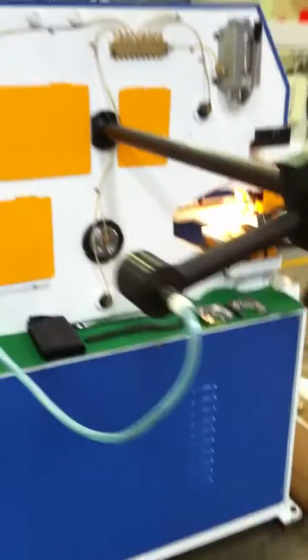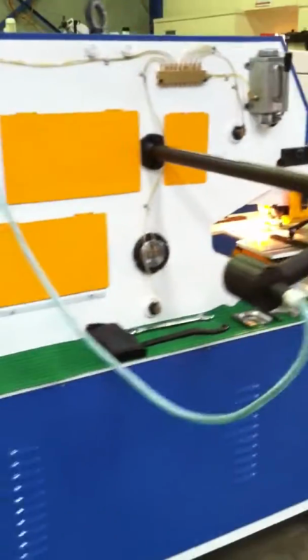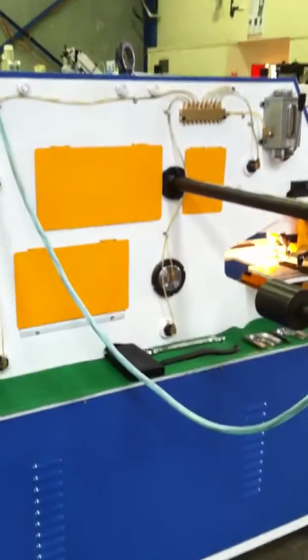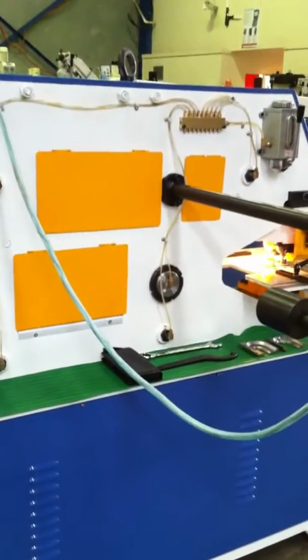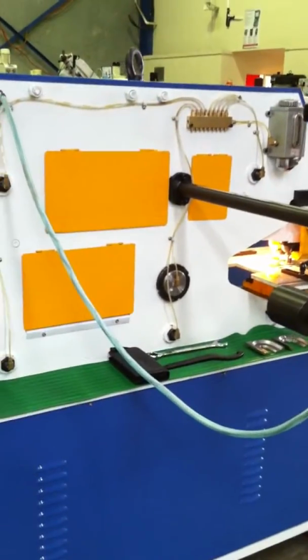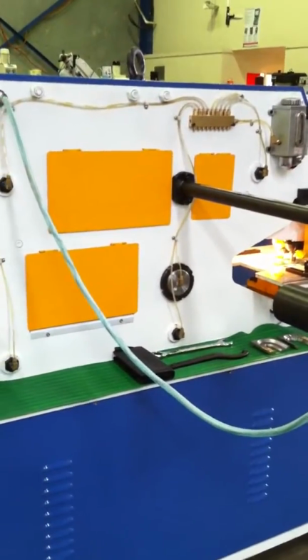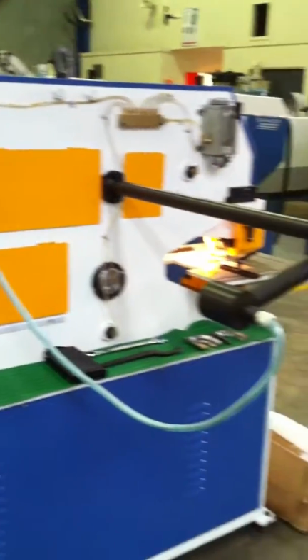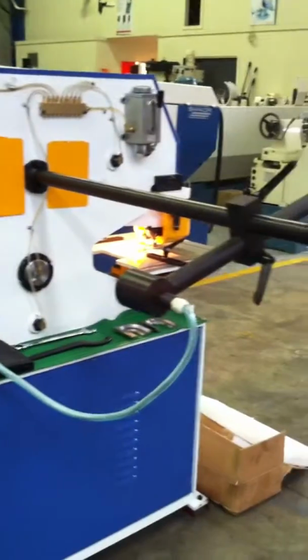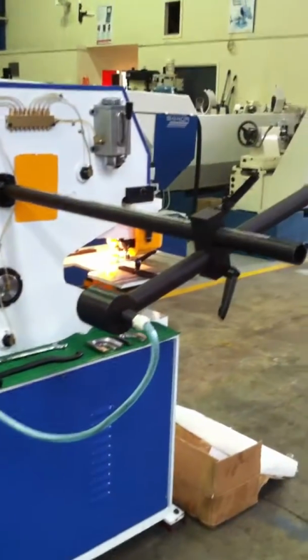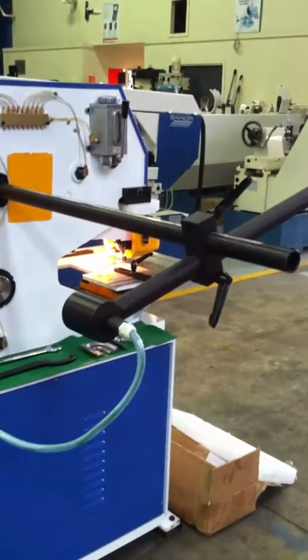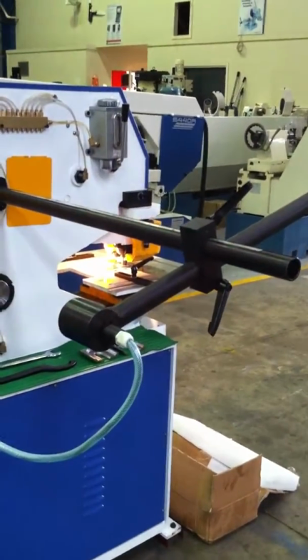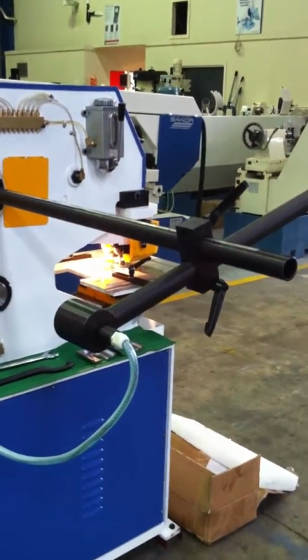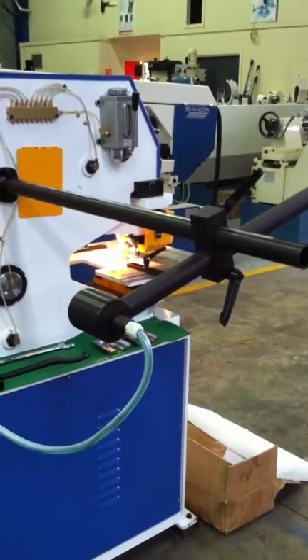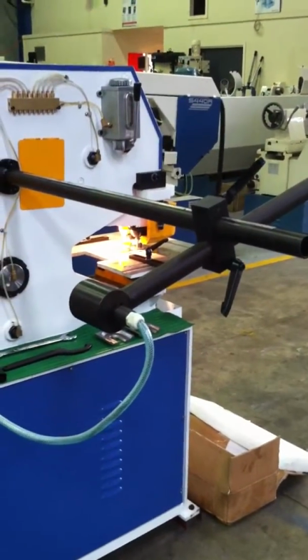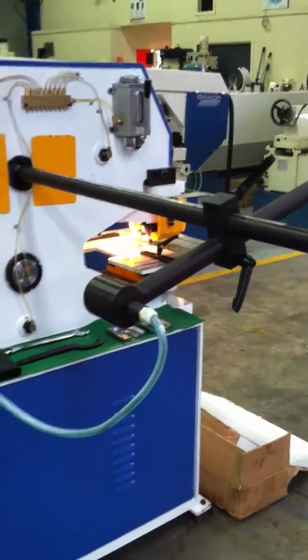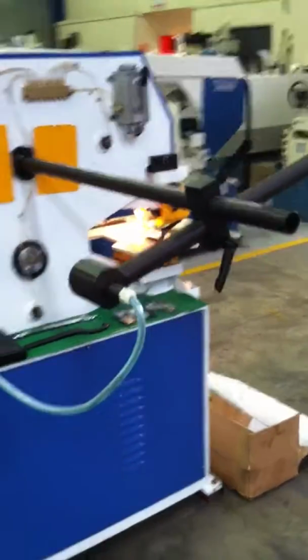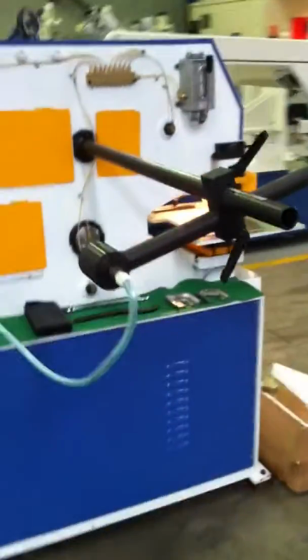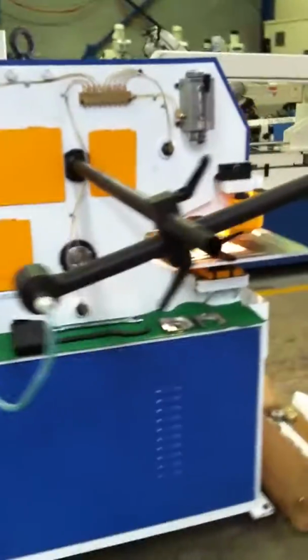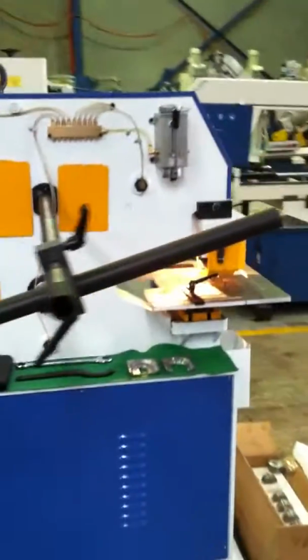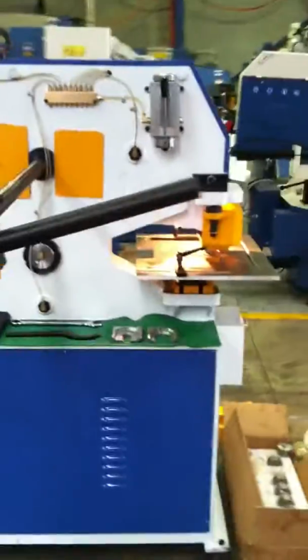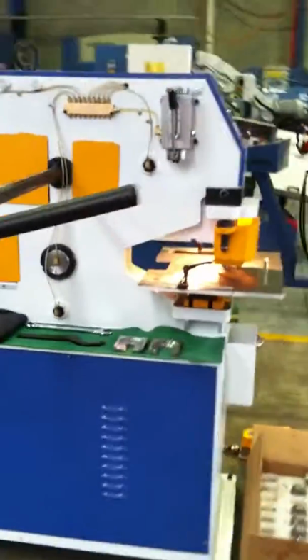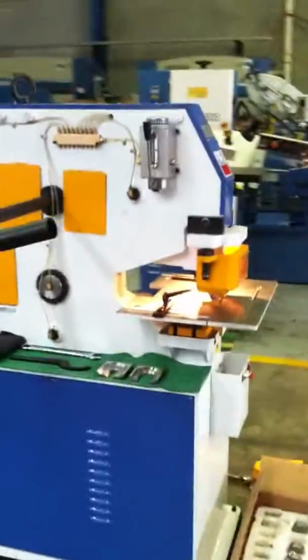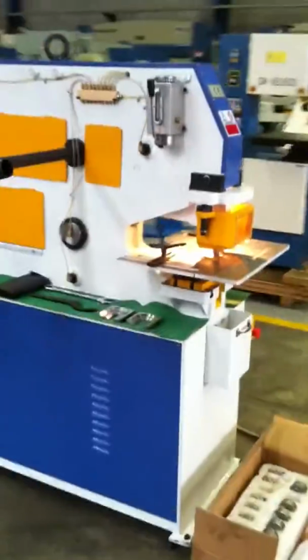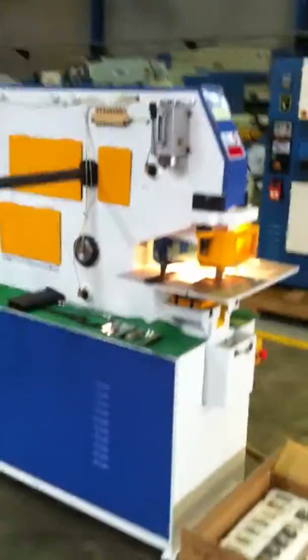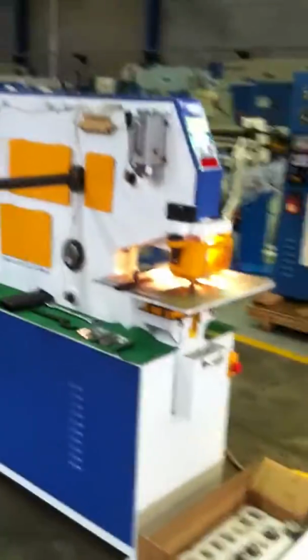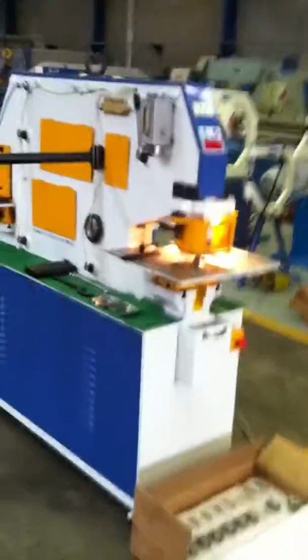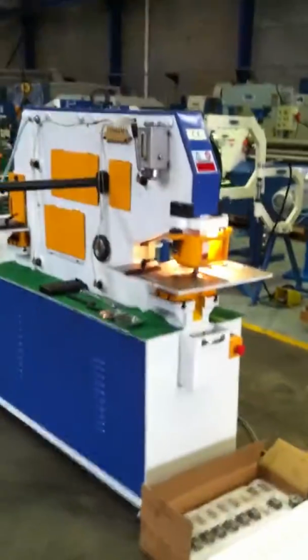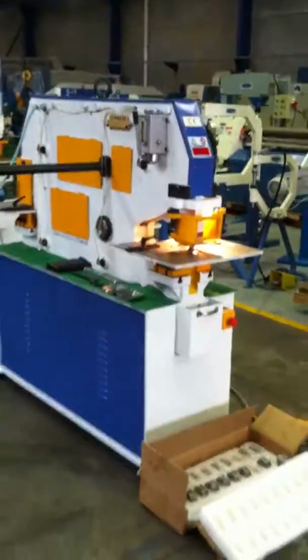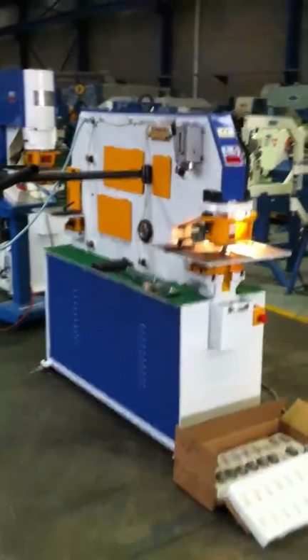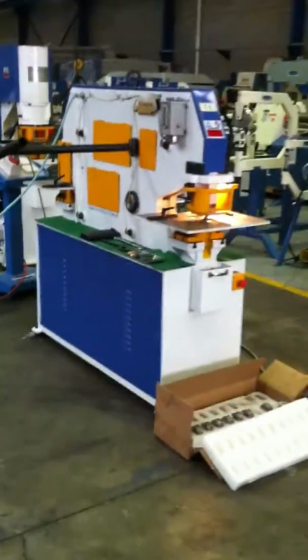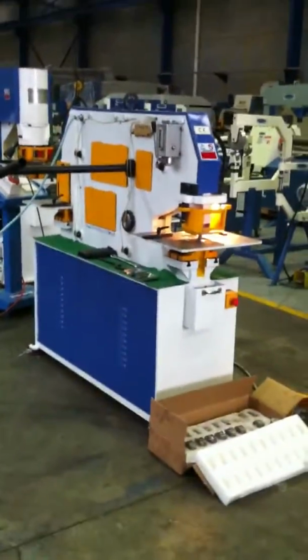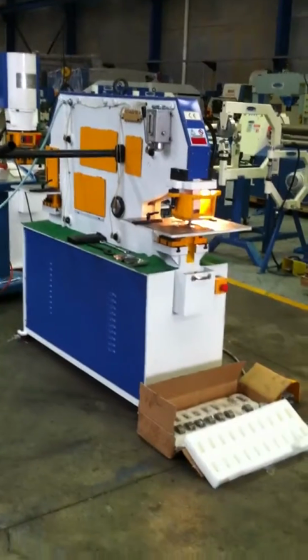The machine is also fitted with an electronic touch and cut feature, so when you're cropping off your flat, angled or solid material, simply rotate the touch and cut to whichever position you need, which will increase your production cropping or cropping multiple lengths of material. Set that to the desired length and crop.